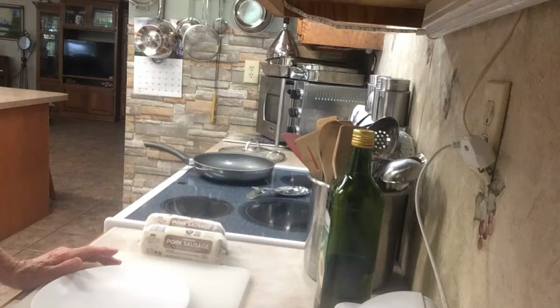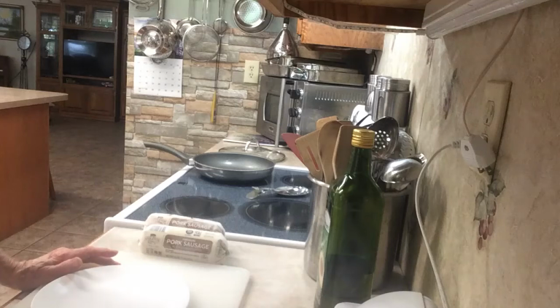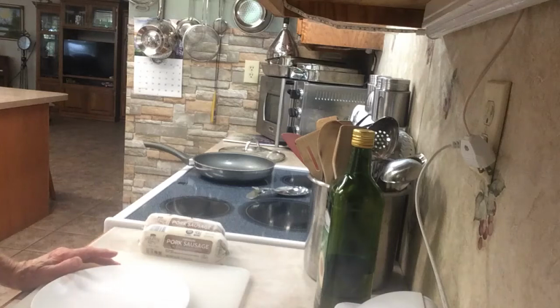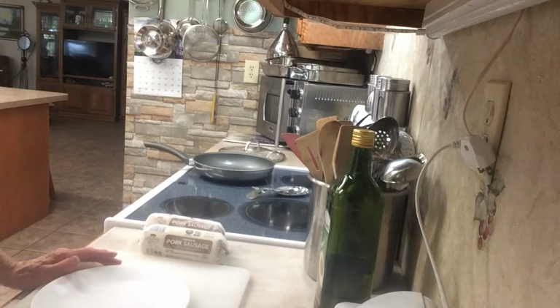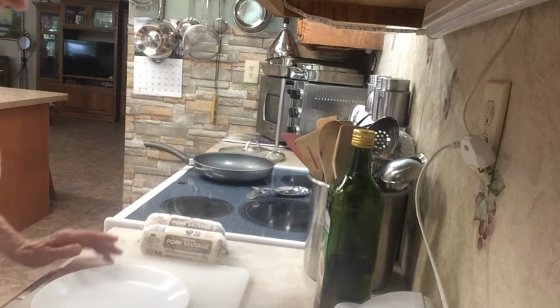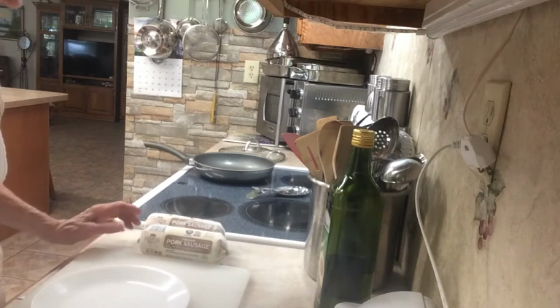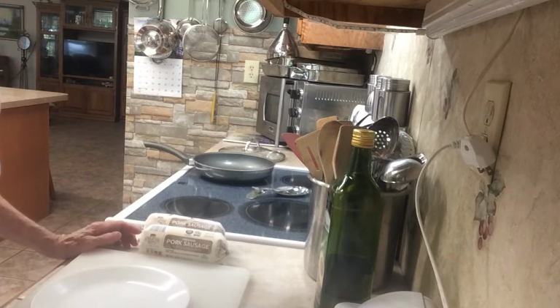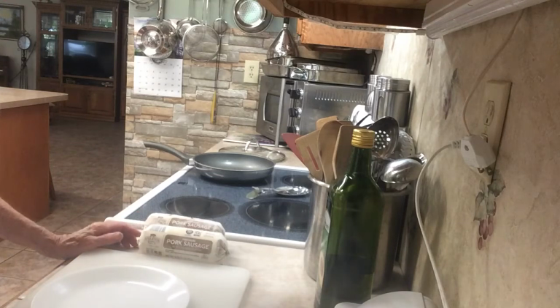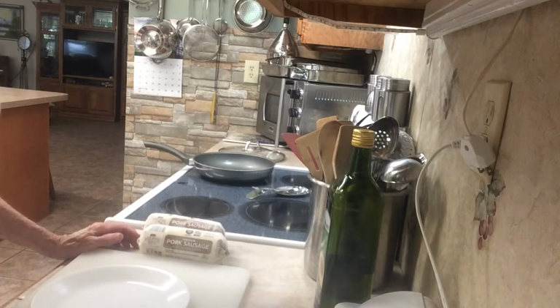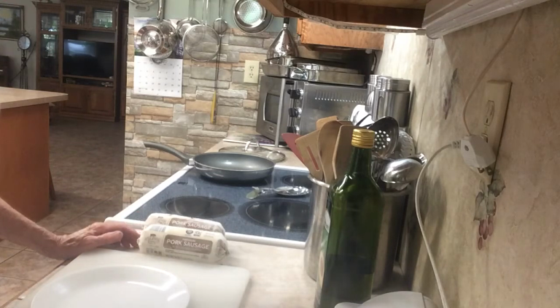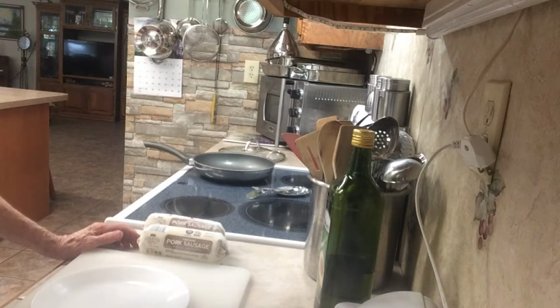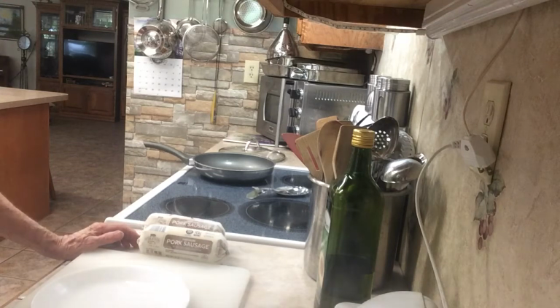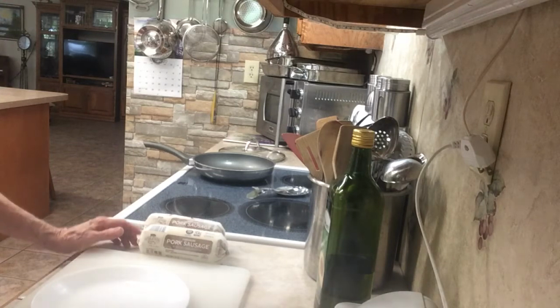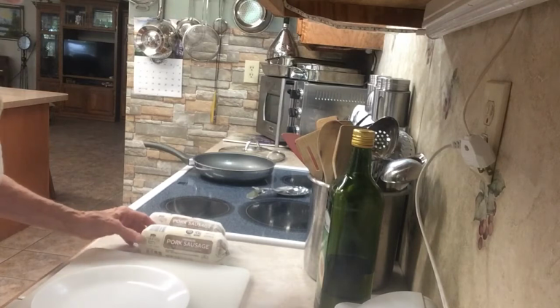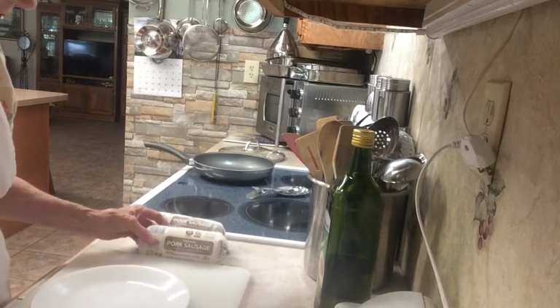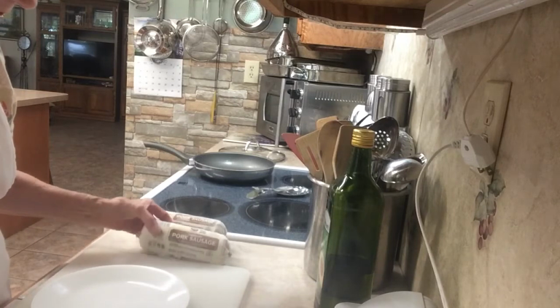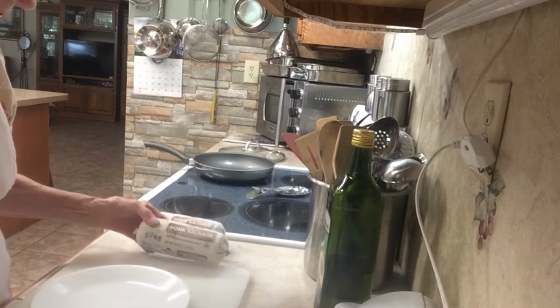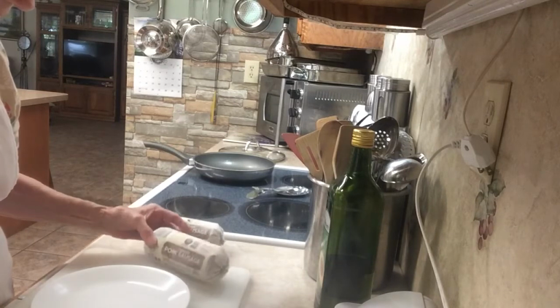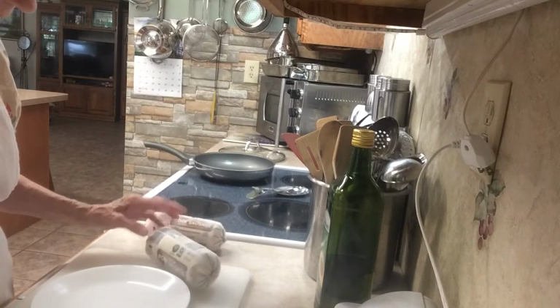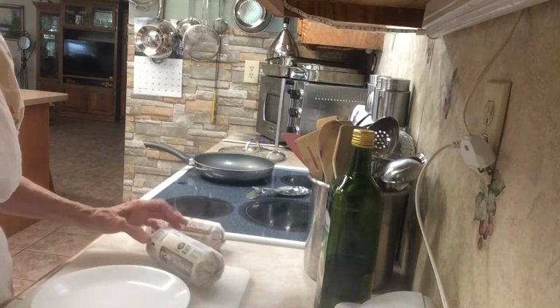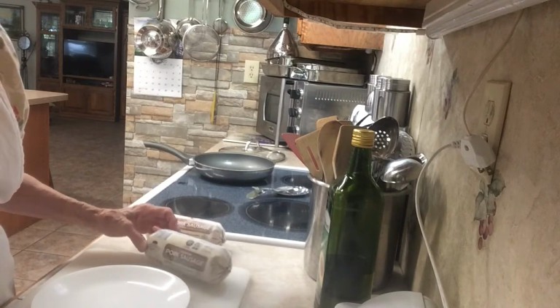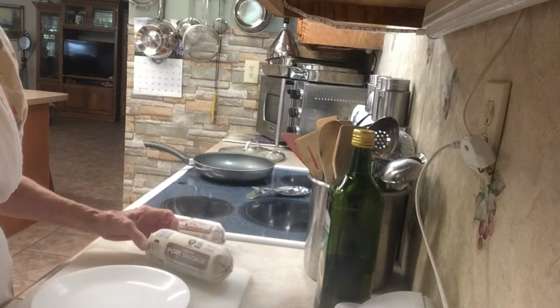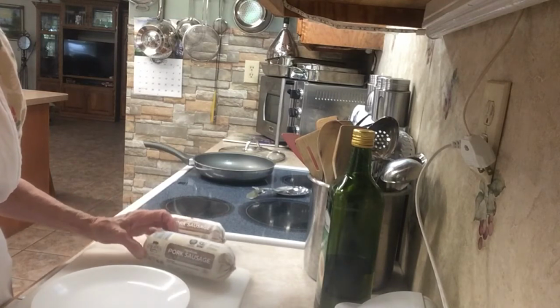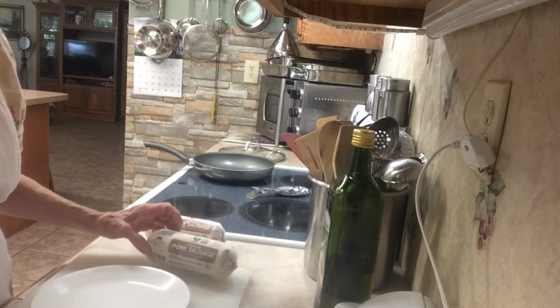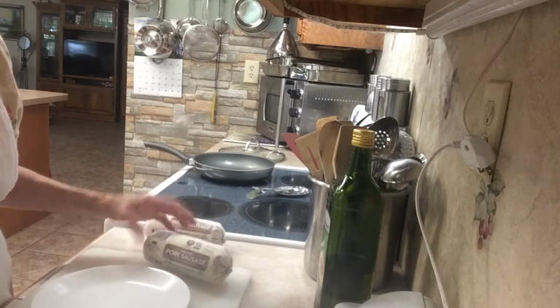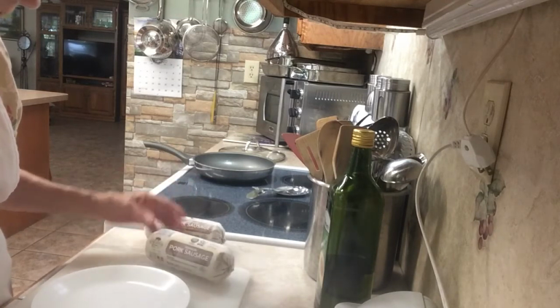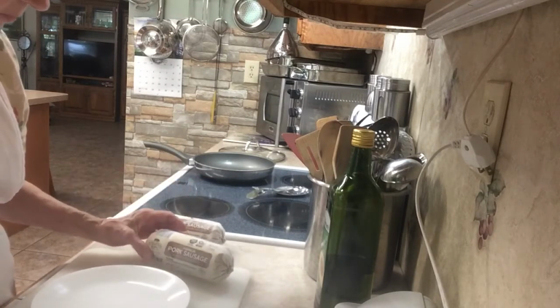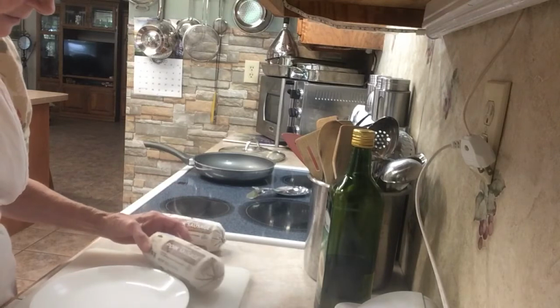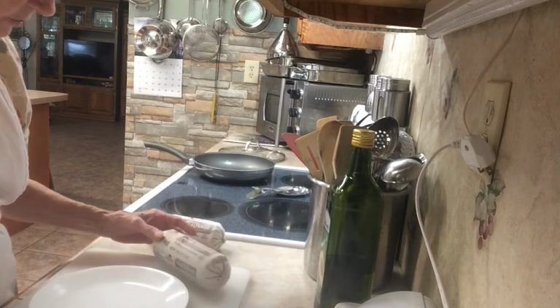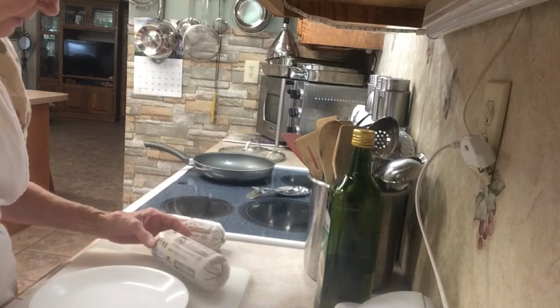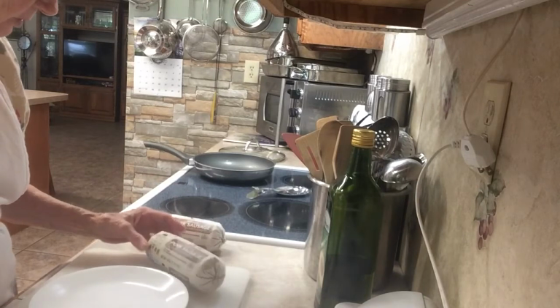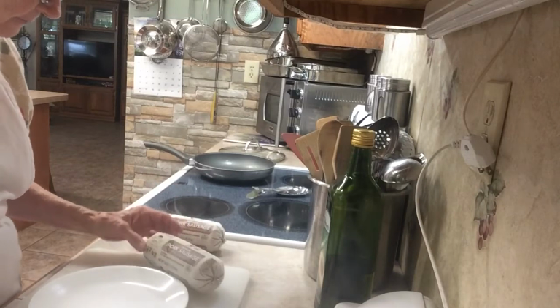Good morning, this is Betty. I'm going to show you another money-saving tip on how I do my sausage, because I always like to keep some cooked ahead of time so I can have it for breakfast sandwiches or anything I need it for.